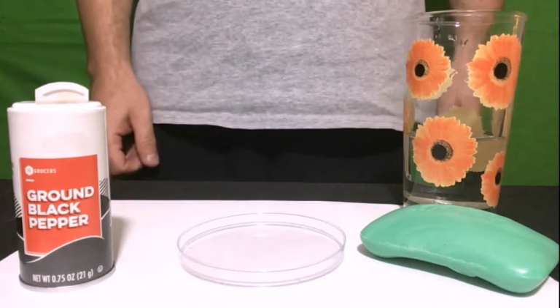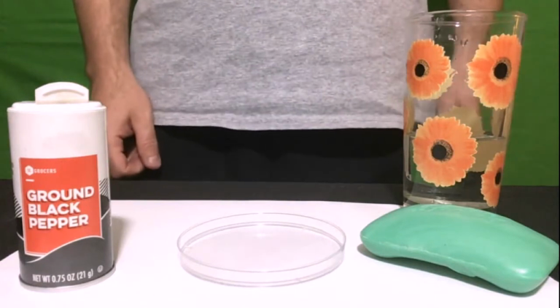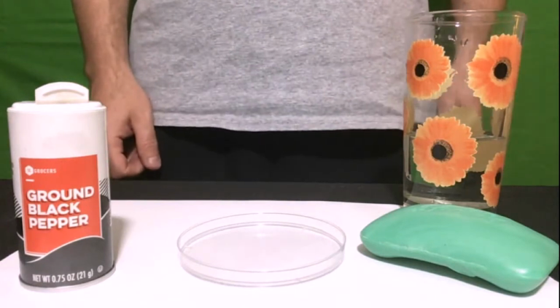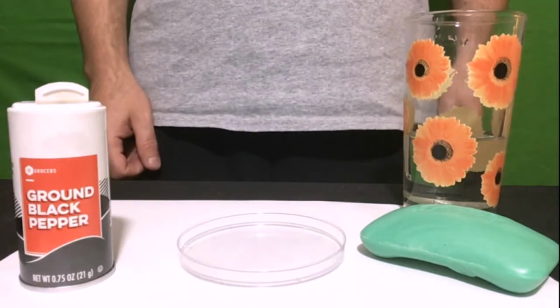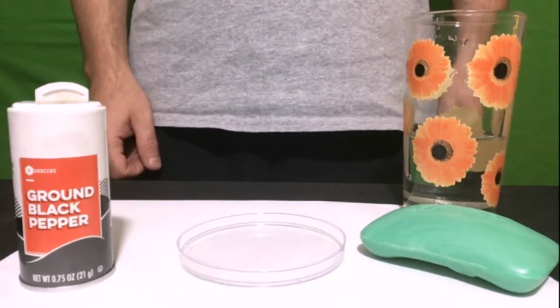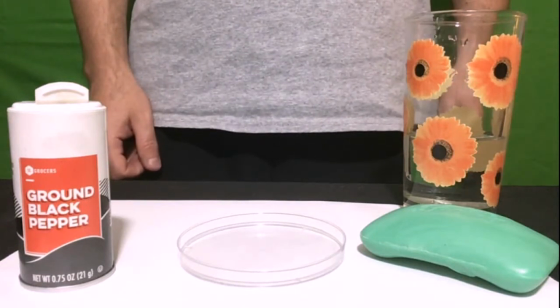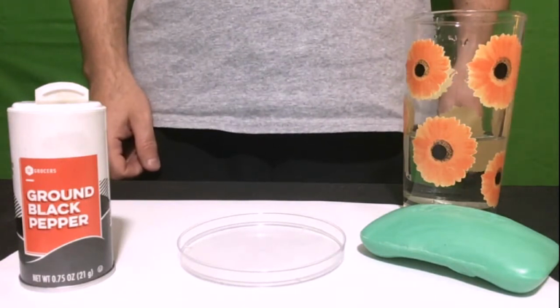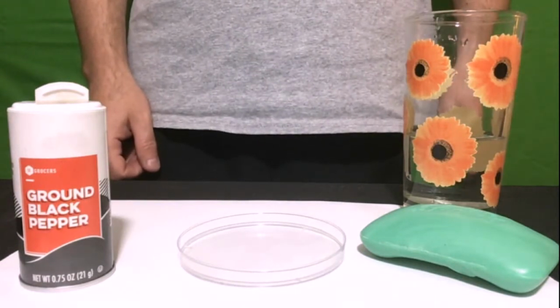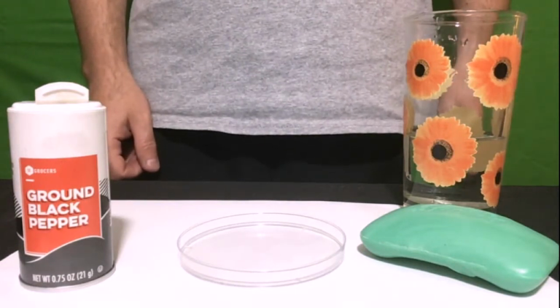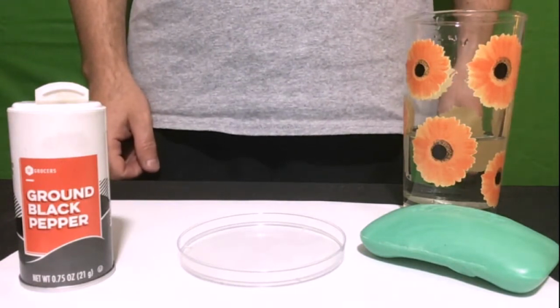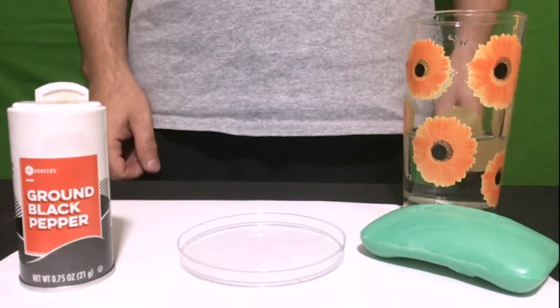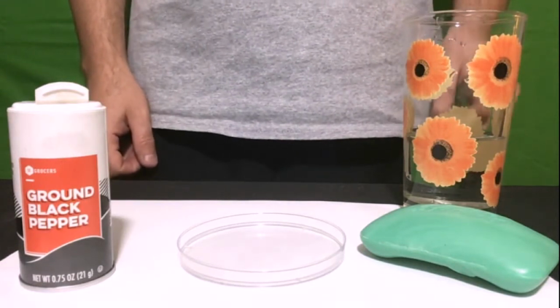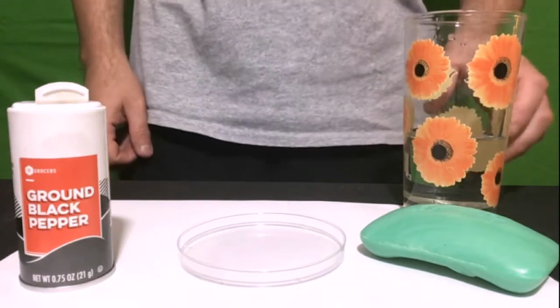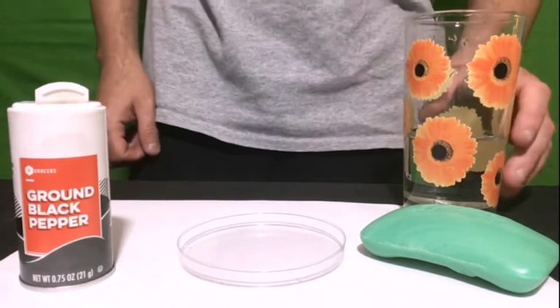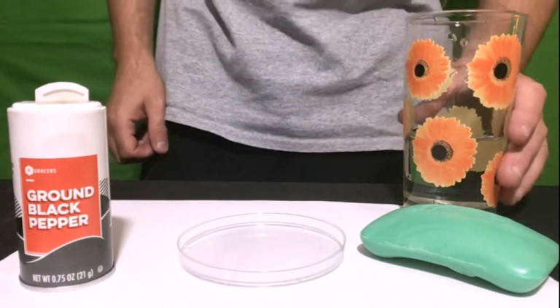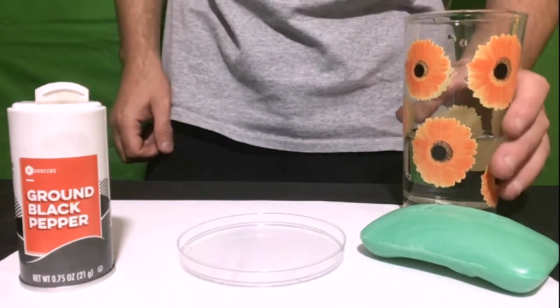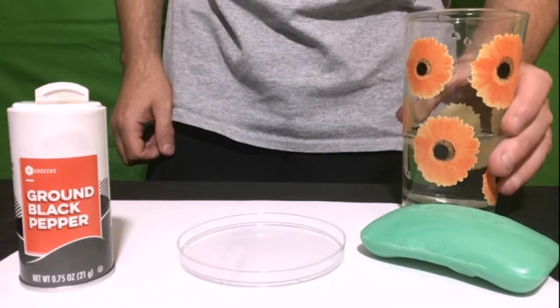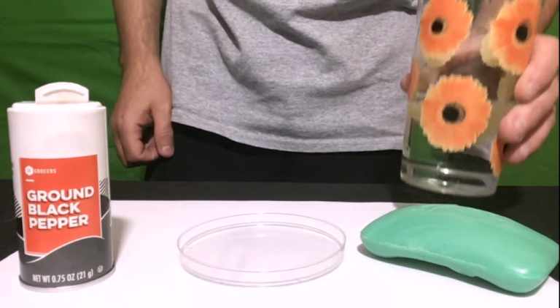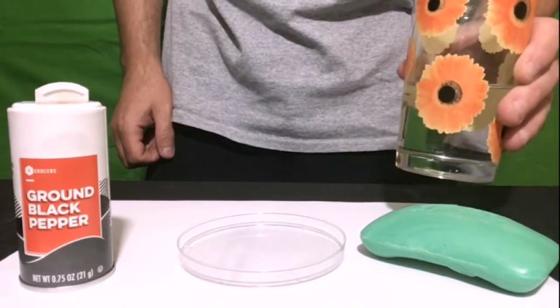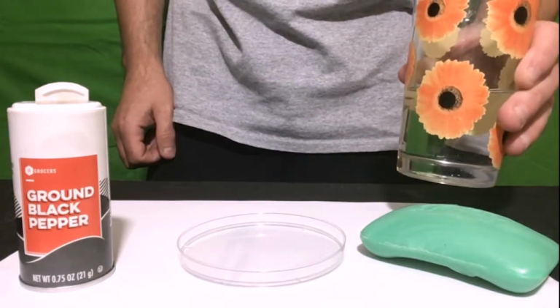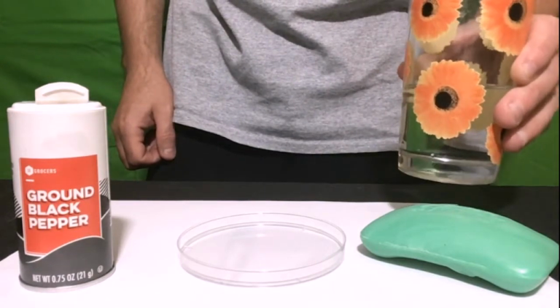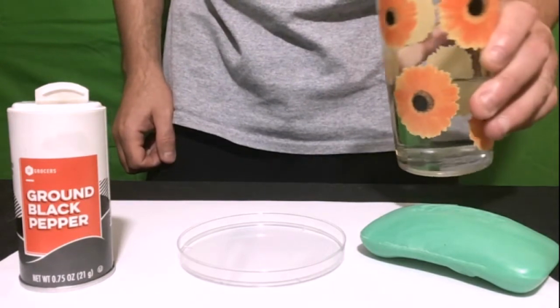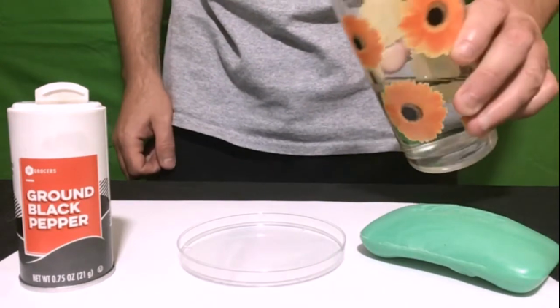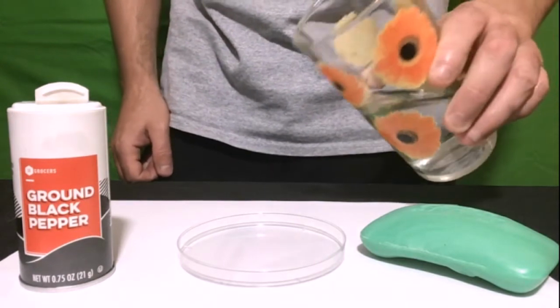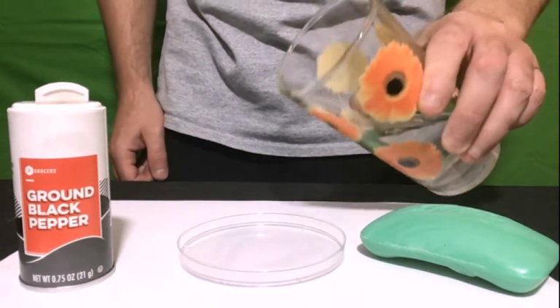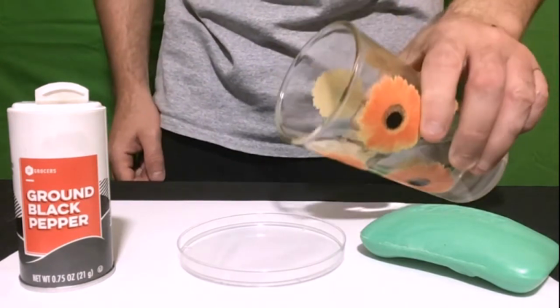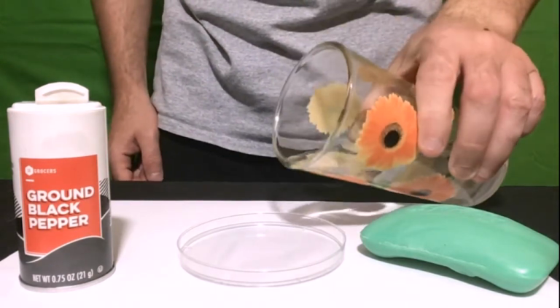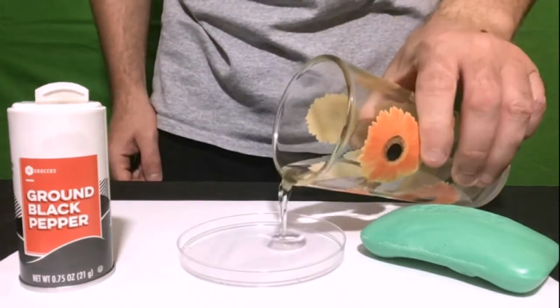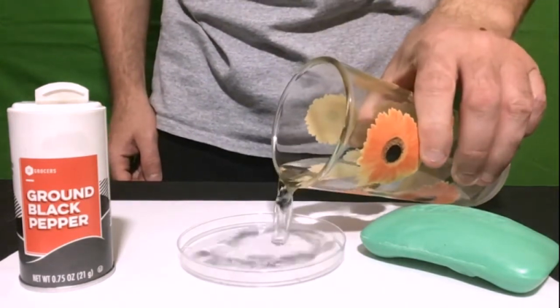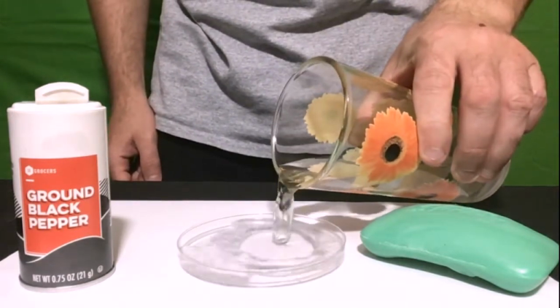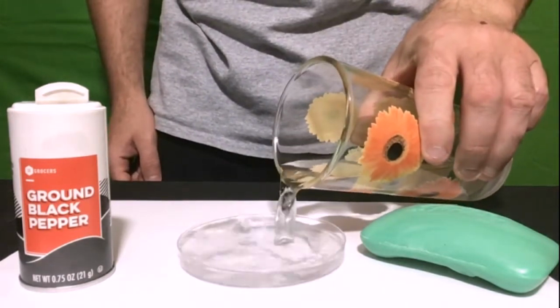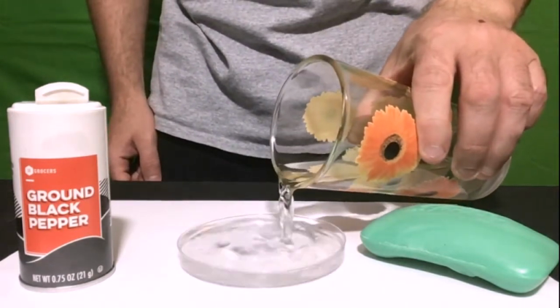We will start by pouring some of our water into our petri dish, enough to cover the entire bottom of the dish, but make sure to save some water for later.